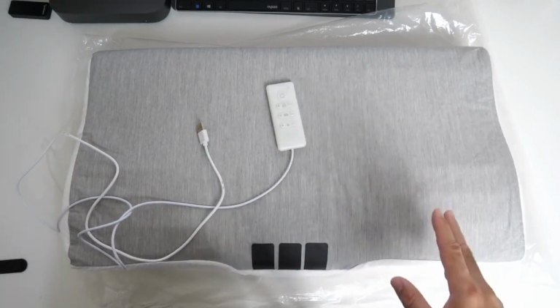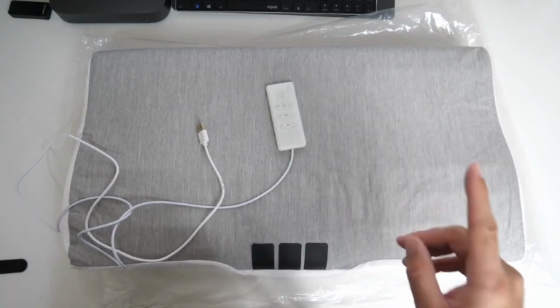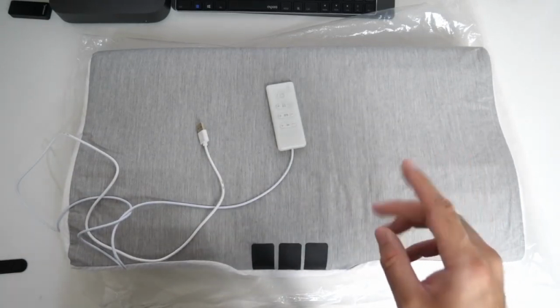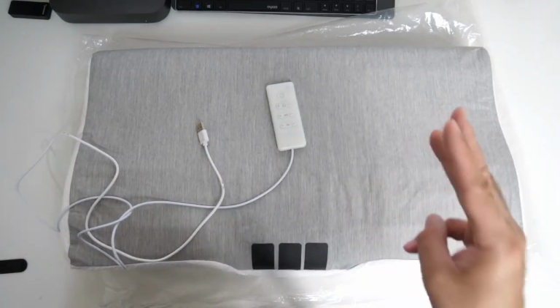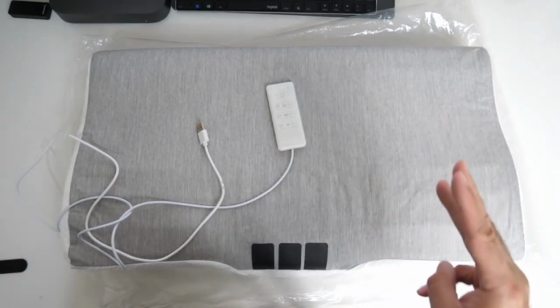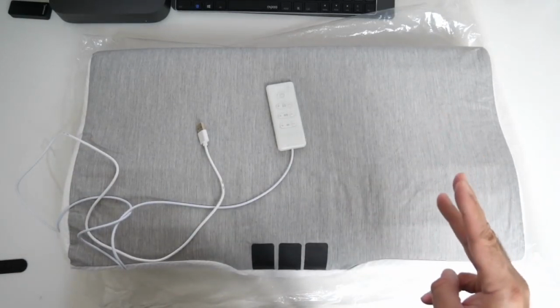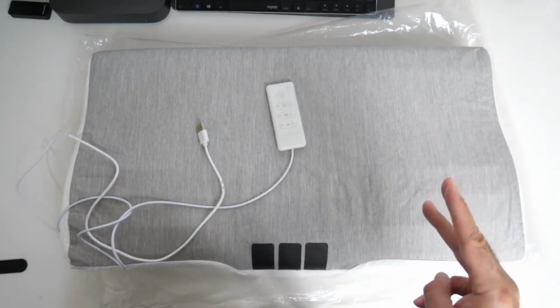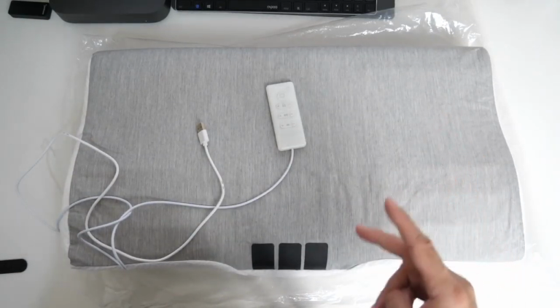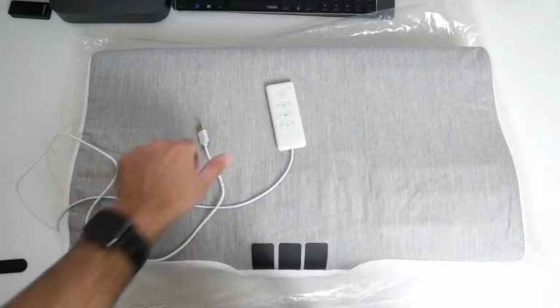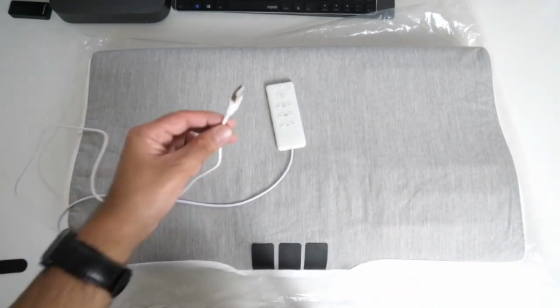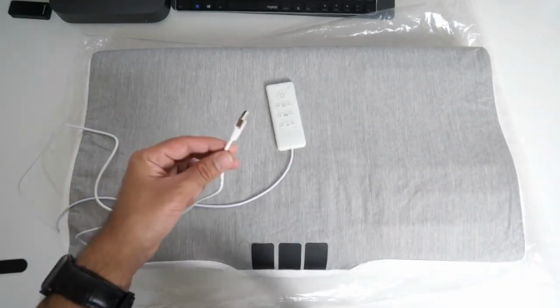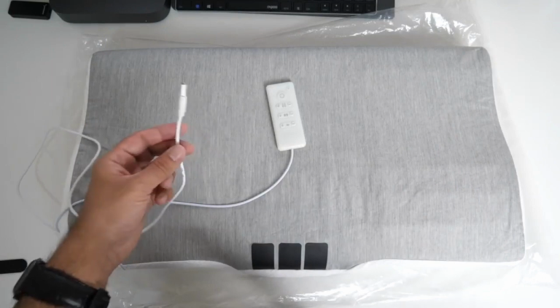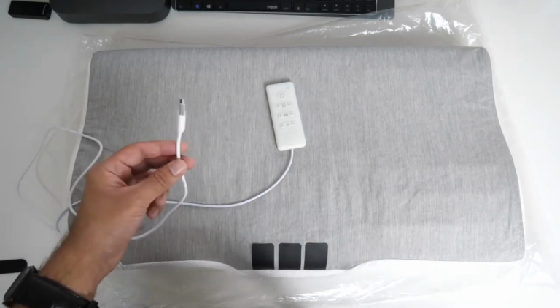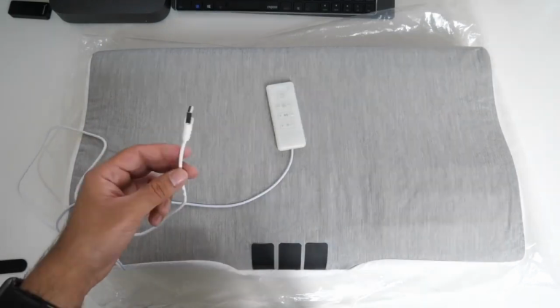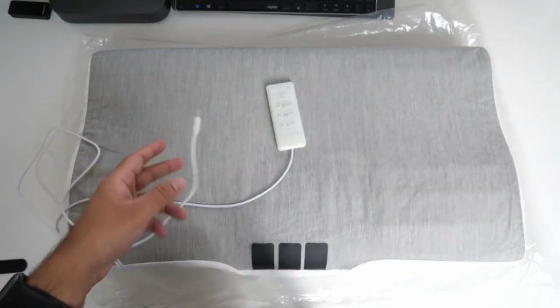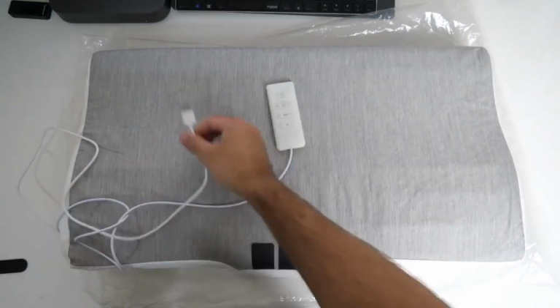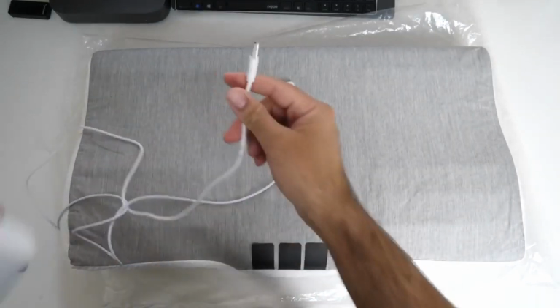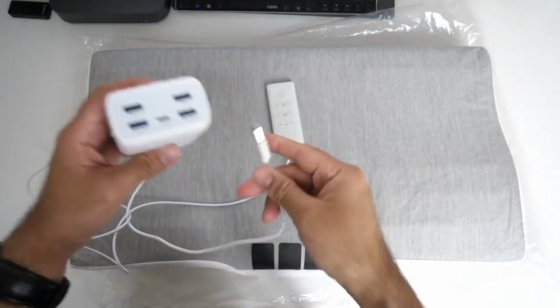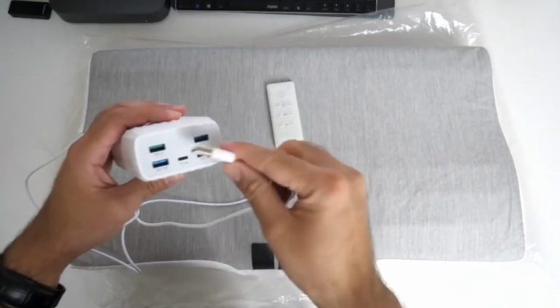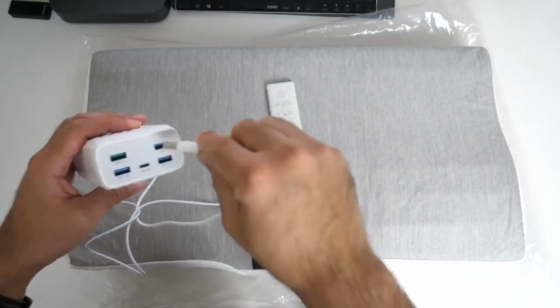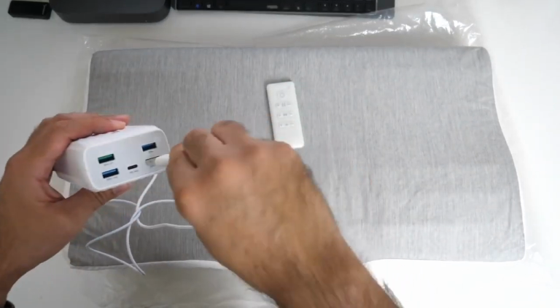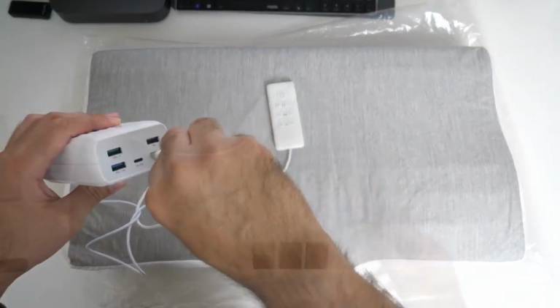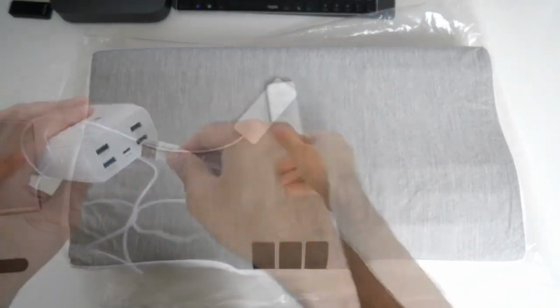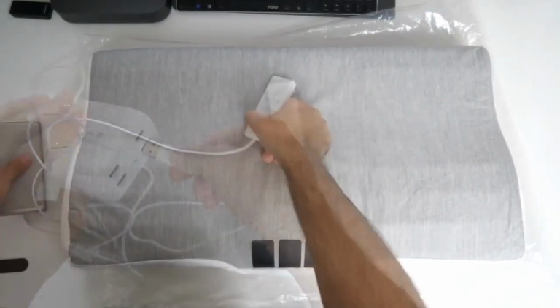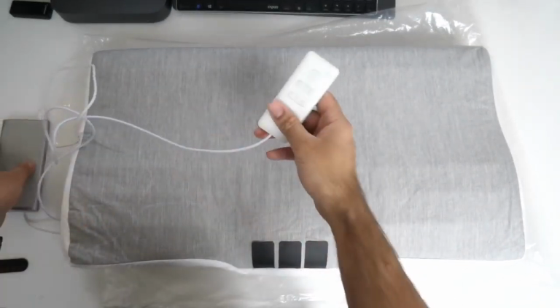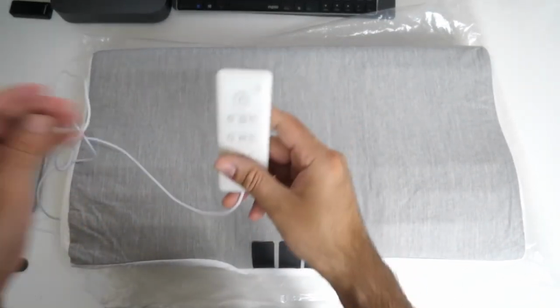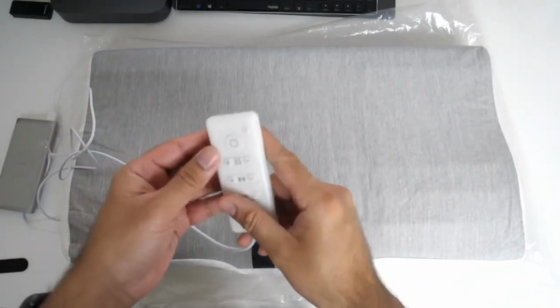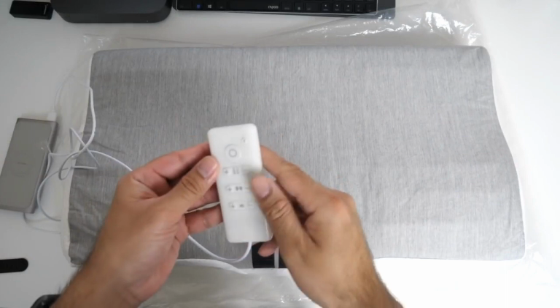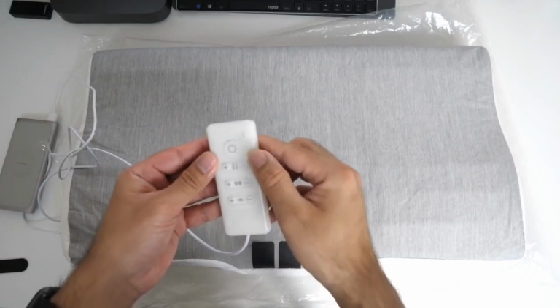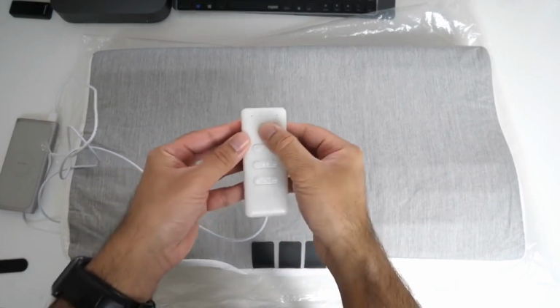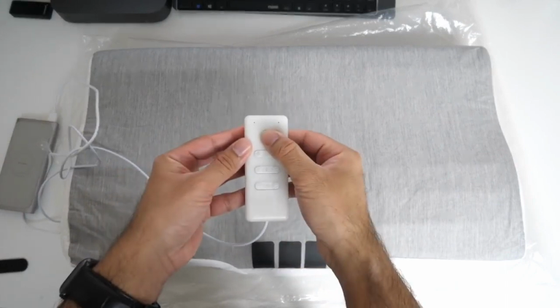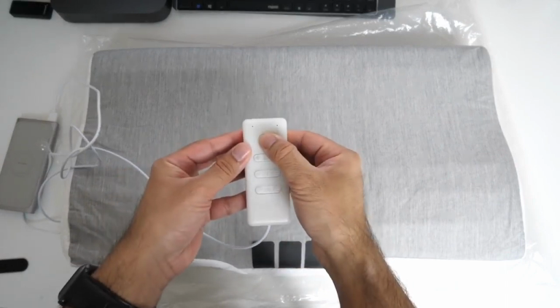There are three different massage modes, and I want to plug this in just to show you how it works. Using the power bank, I've got the controls to turn the power on.